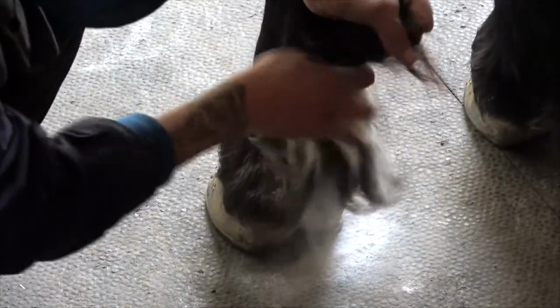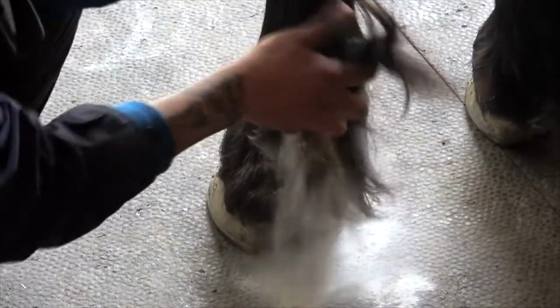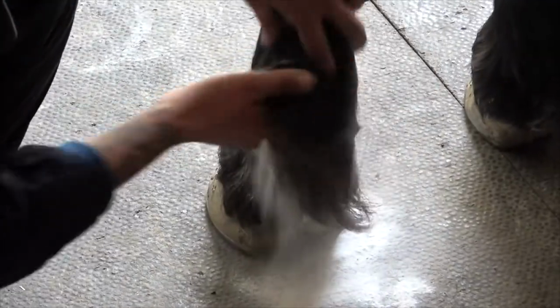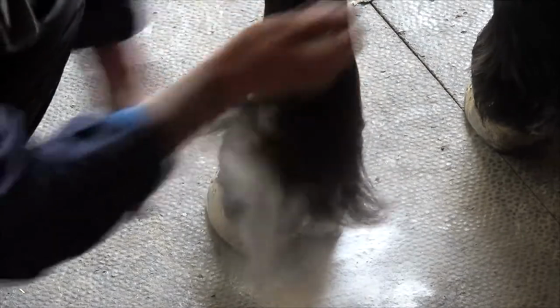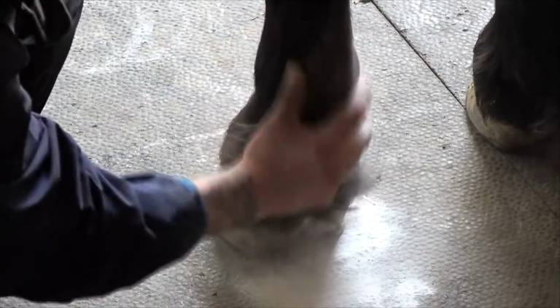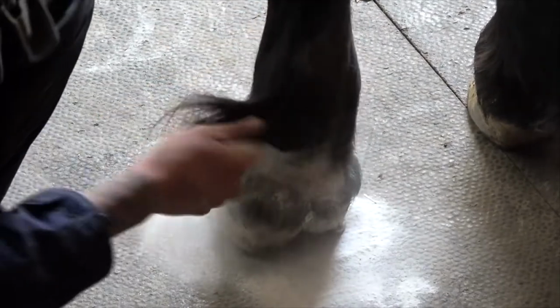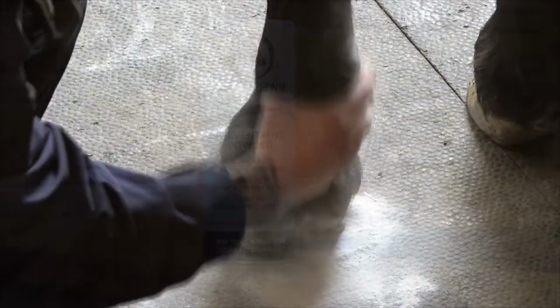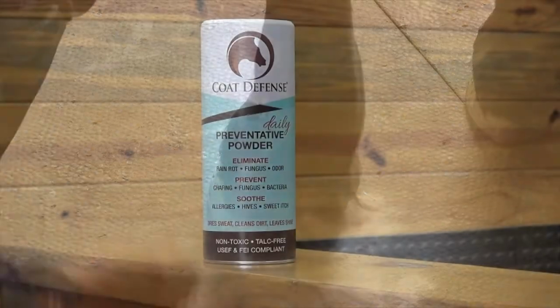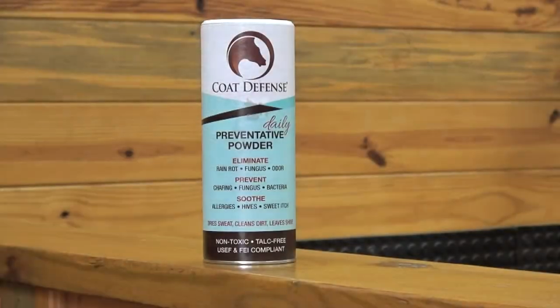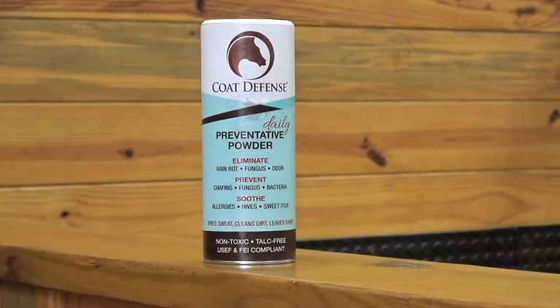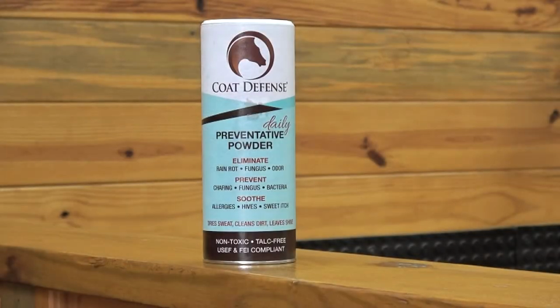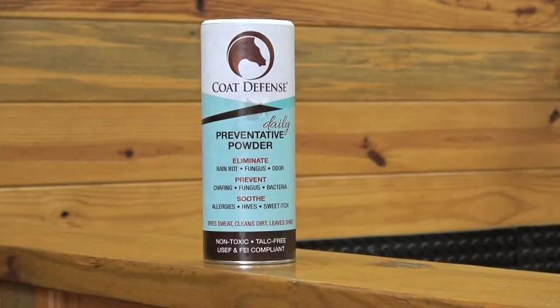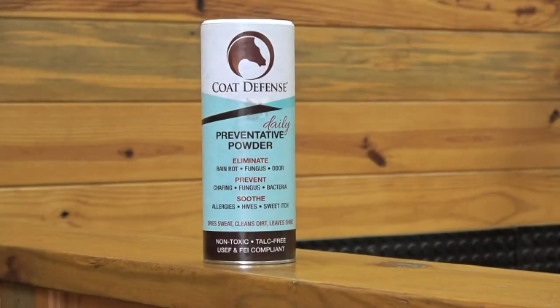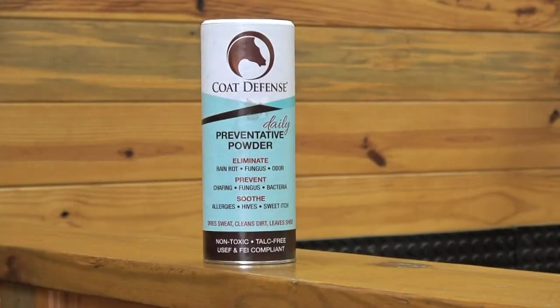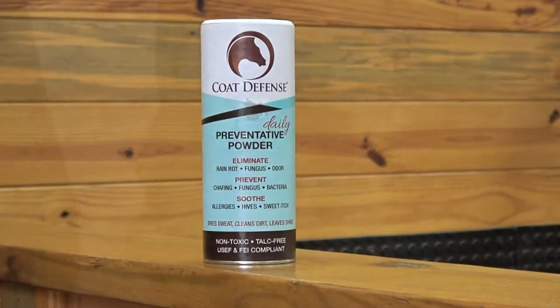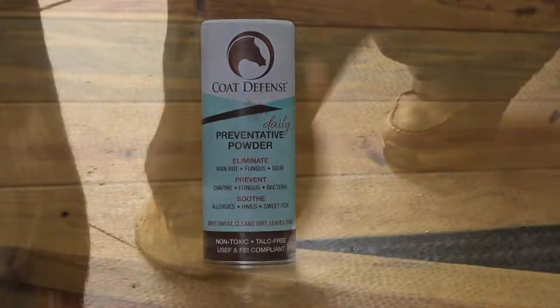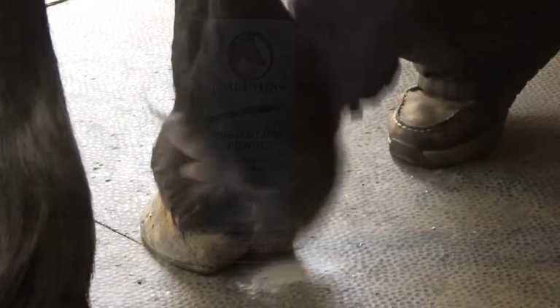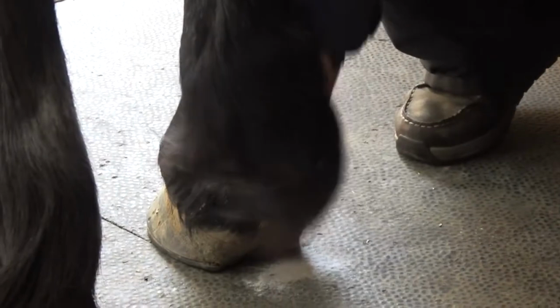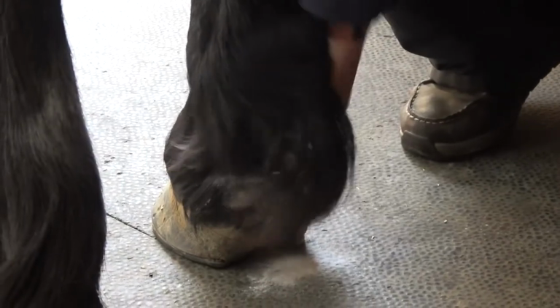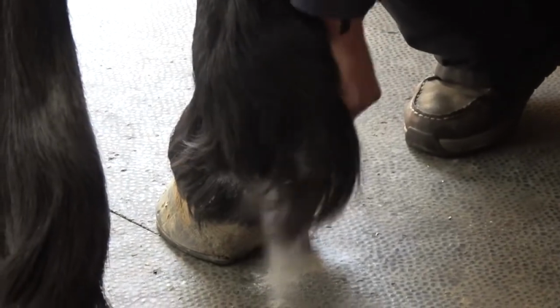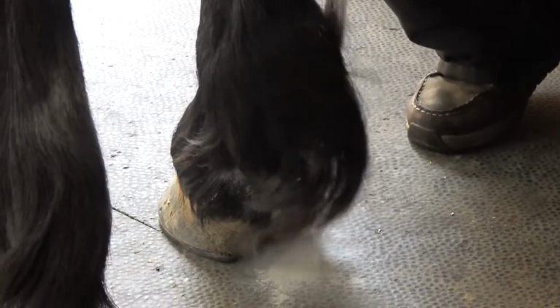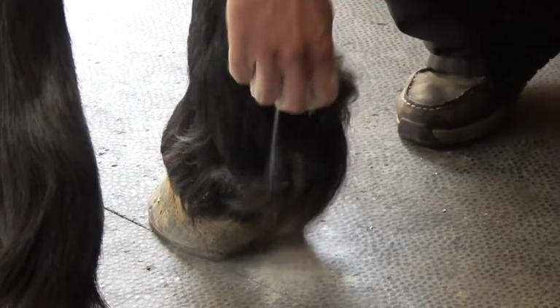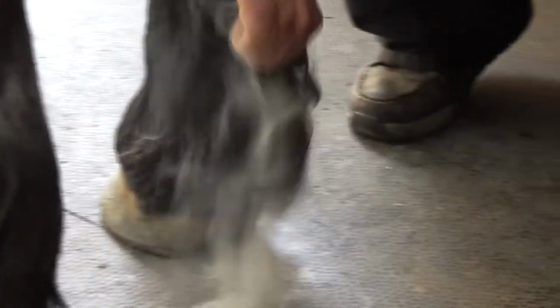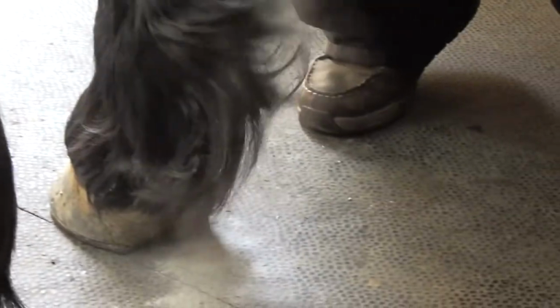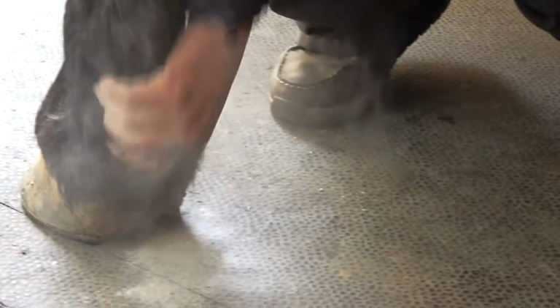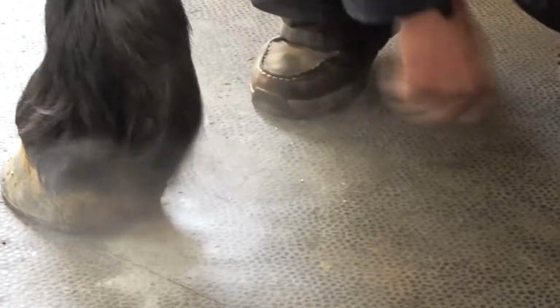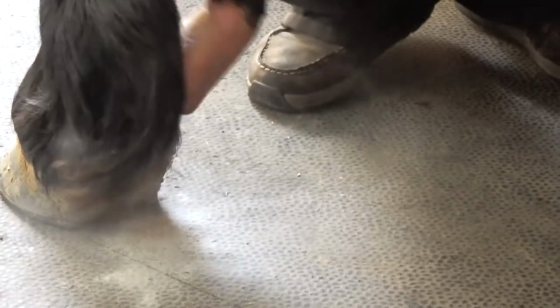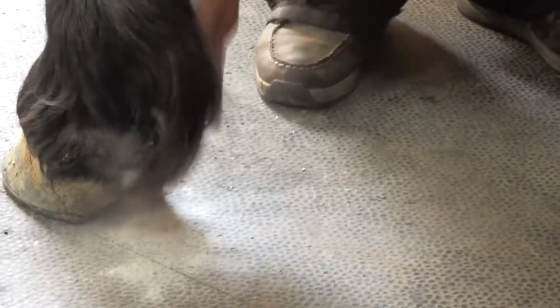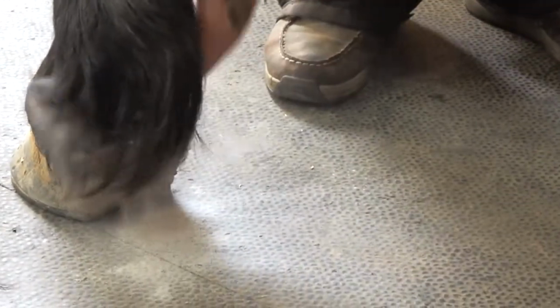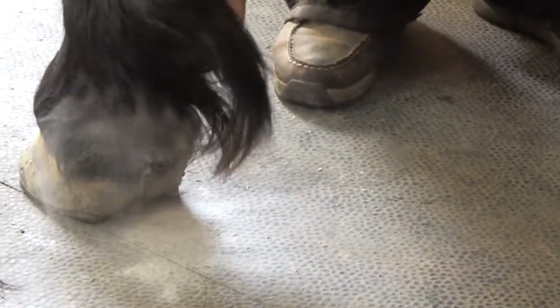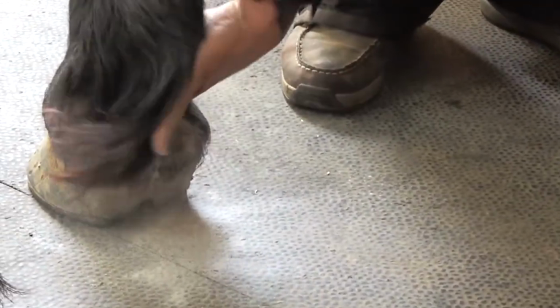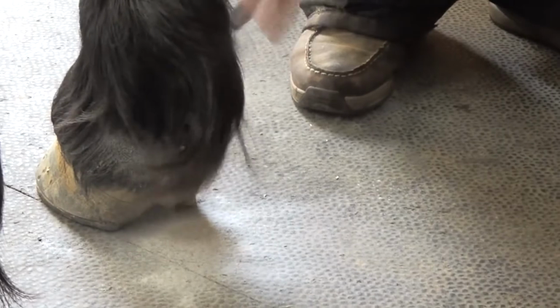Once clipped, we like to use Coat Defense powder for horses to keep the feather area dry. This powder alleviates skin issues and is USEF and FEI compliant.